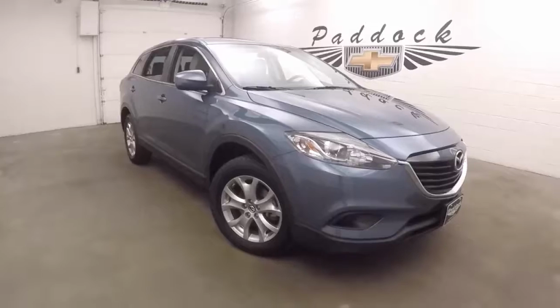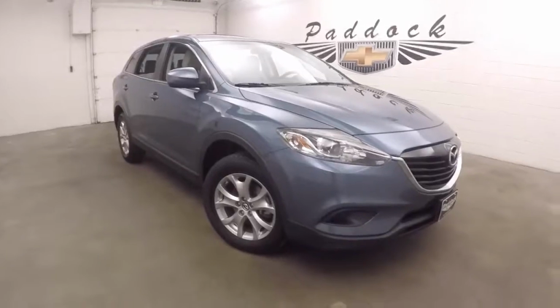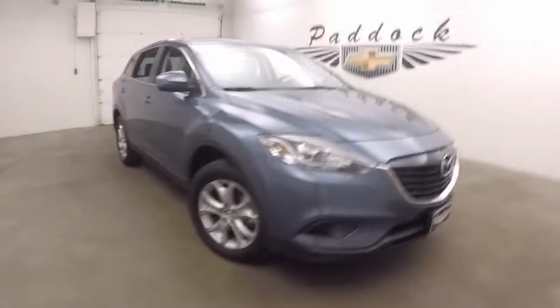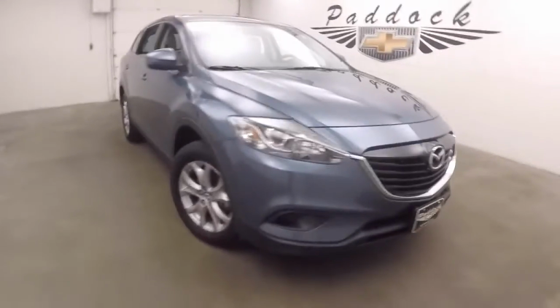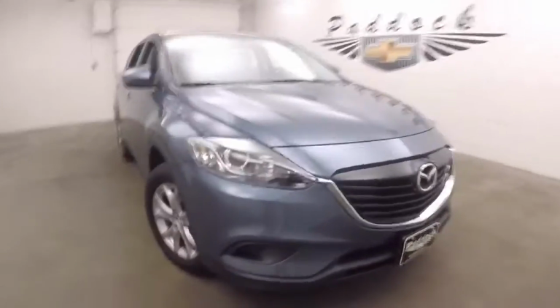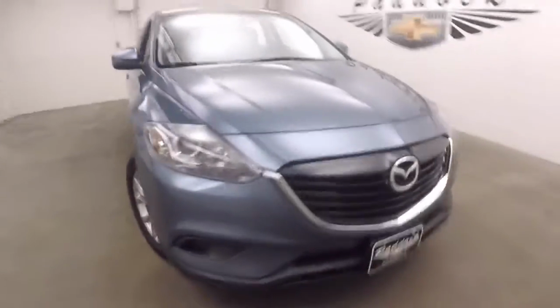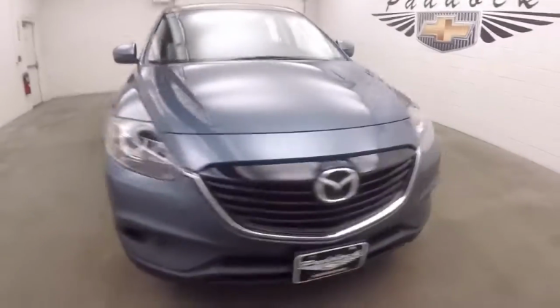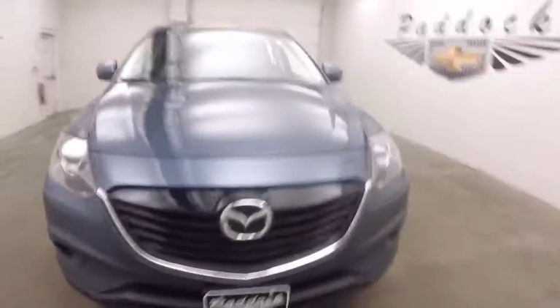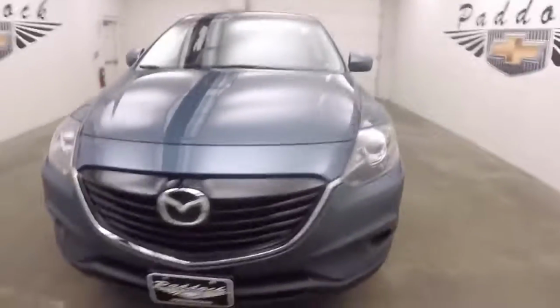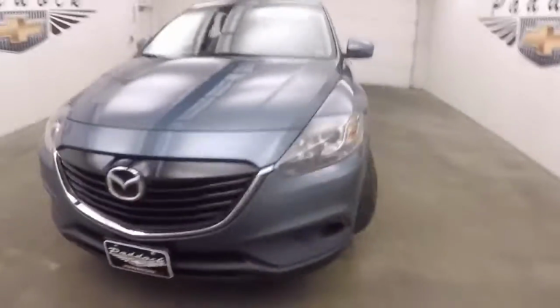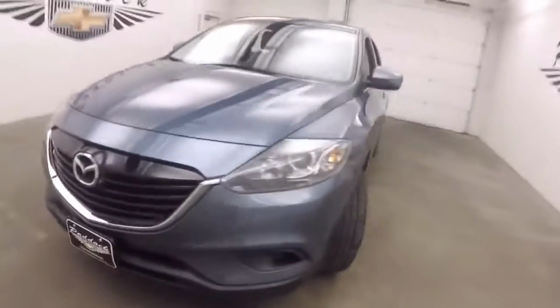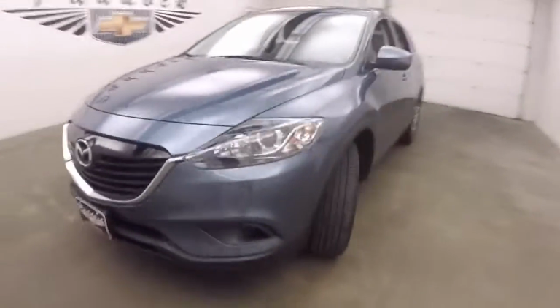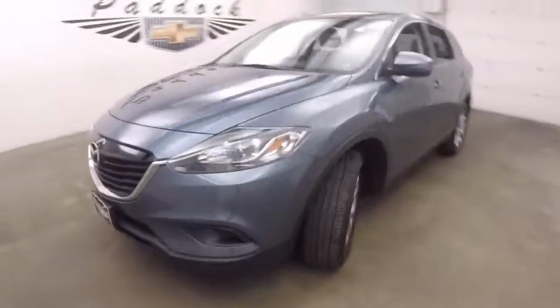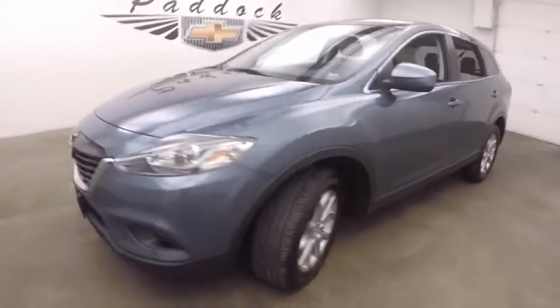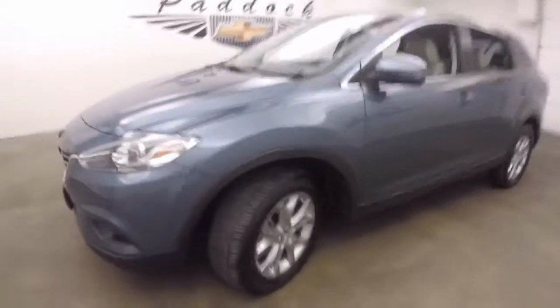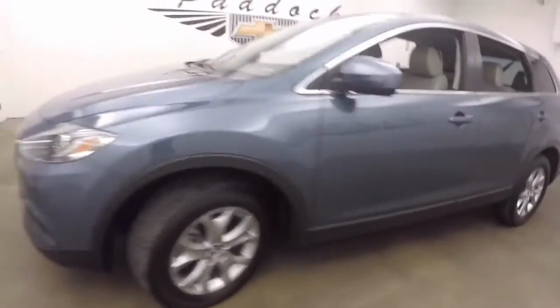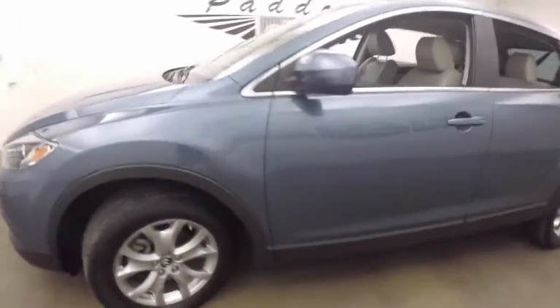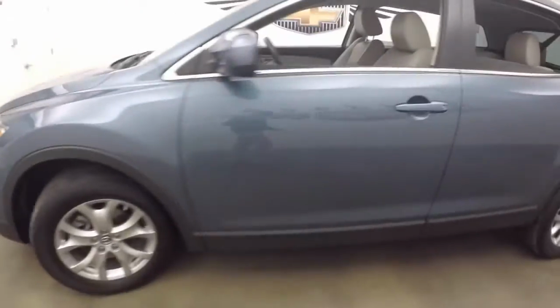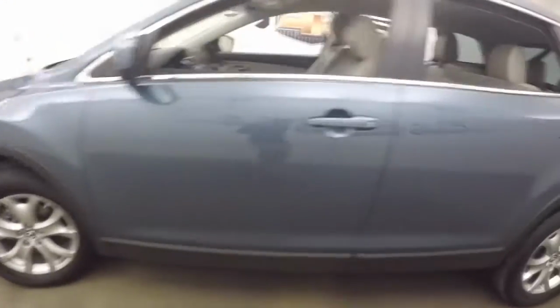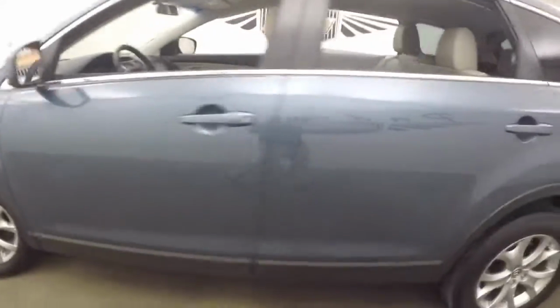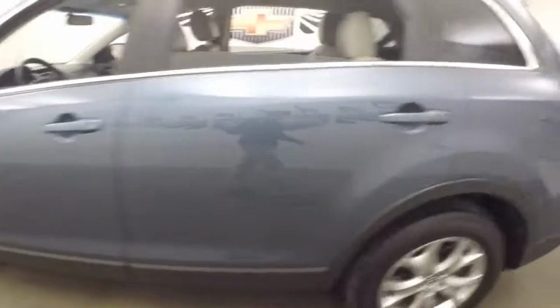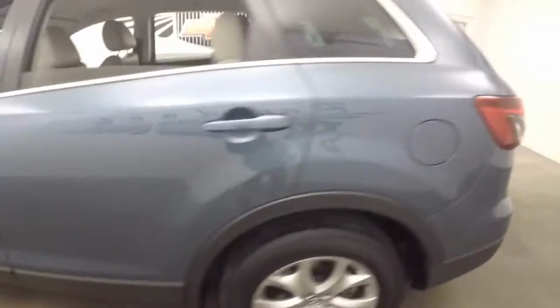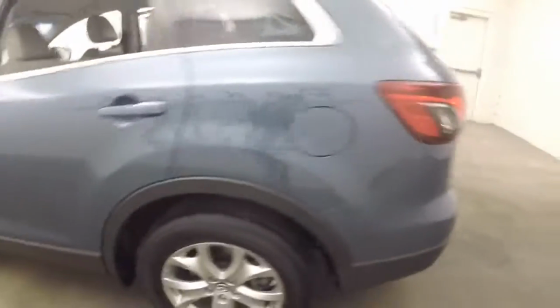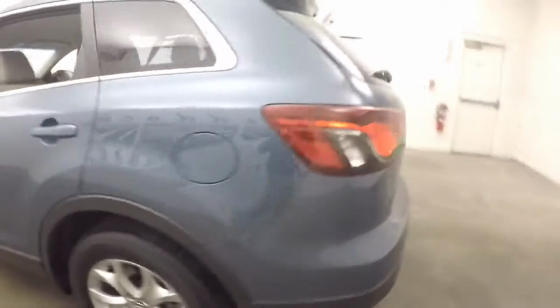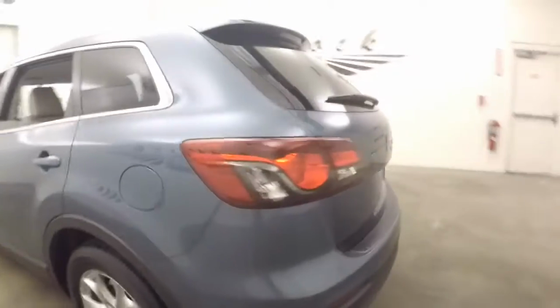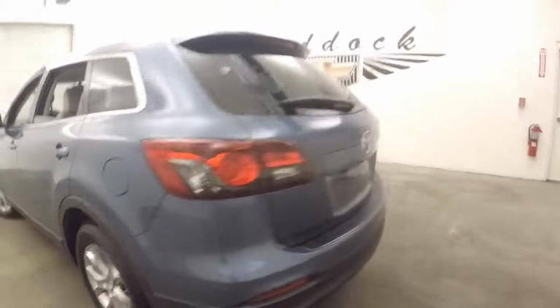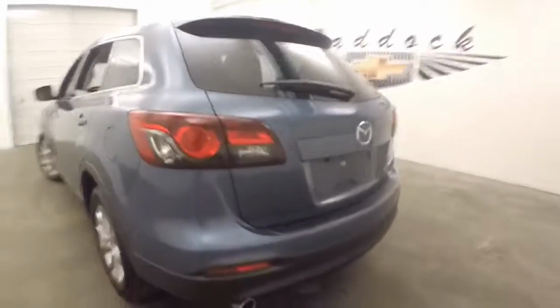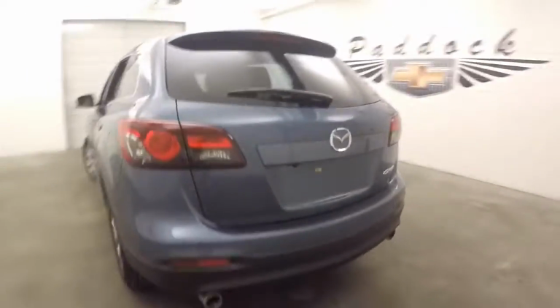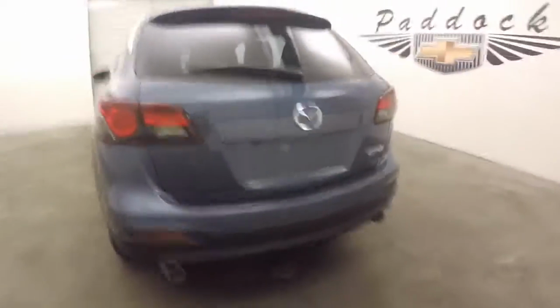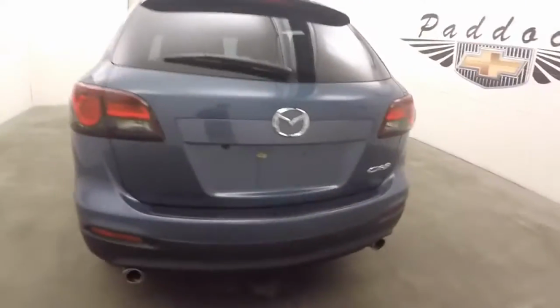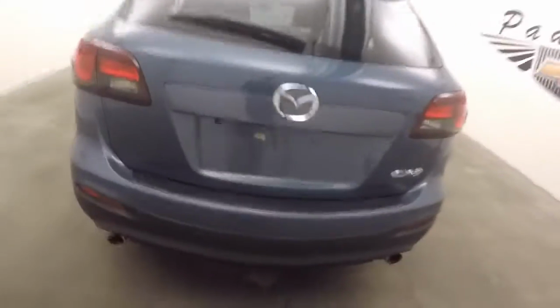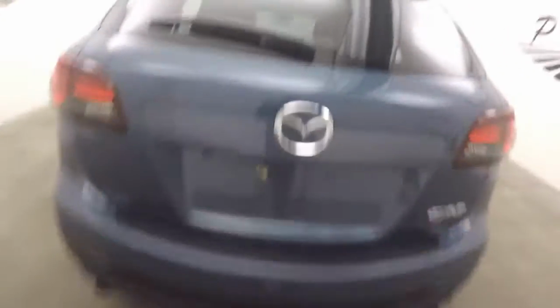This is a 2014 Mazda CX-9, a nice SUV. The paint is in great shape, tires are decent, nice alloy wheels, and dual exhaust coming out the back.